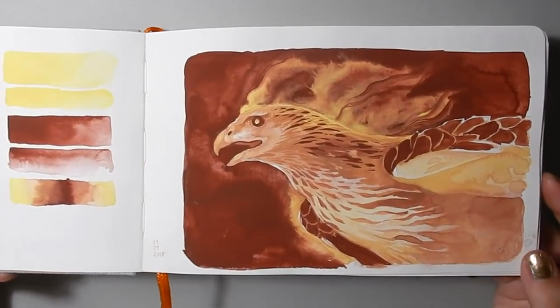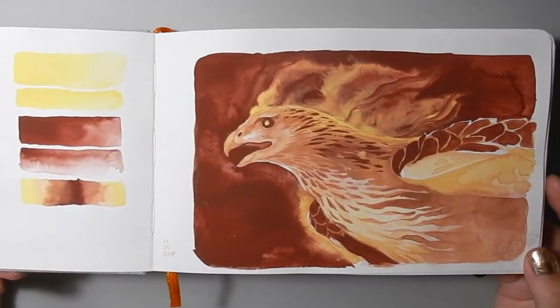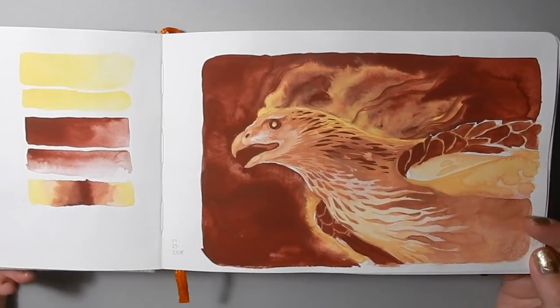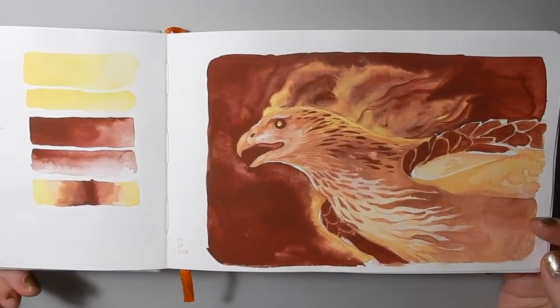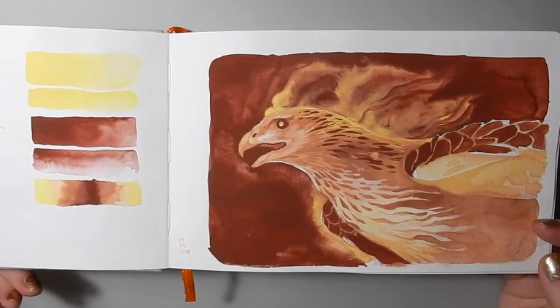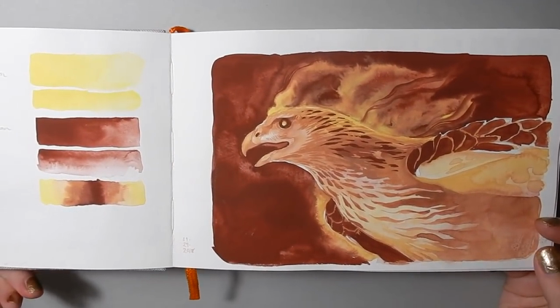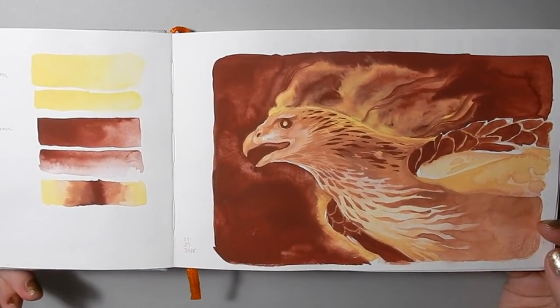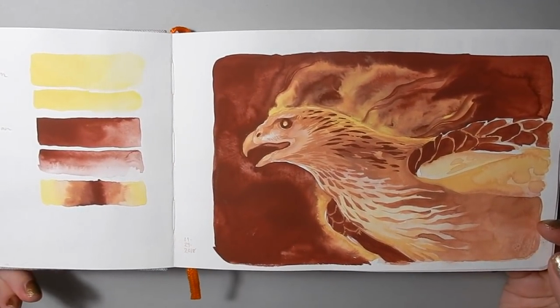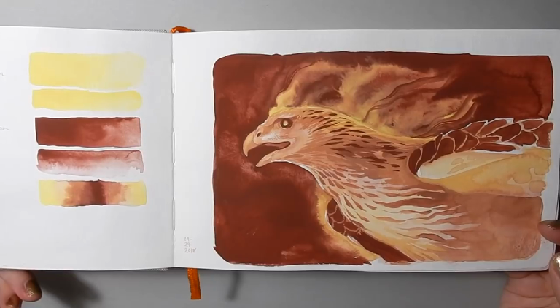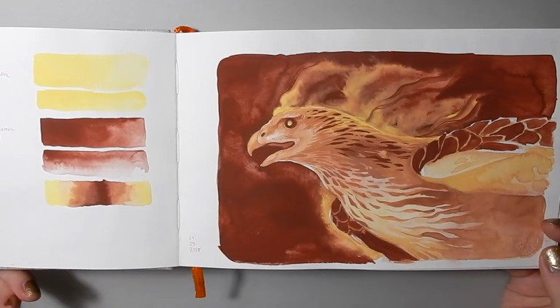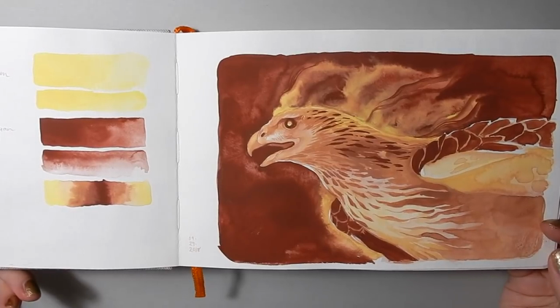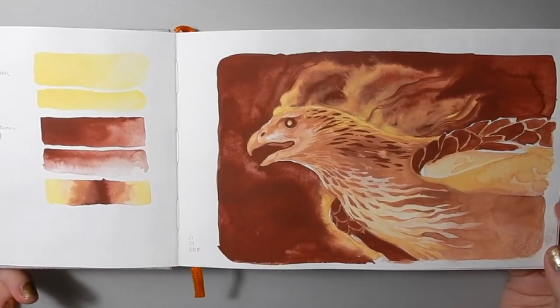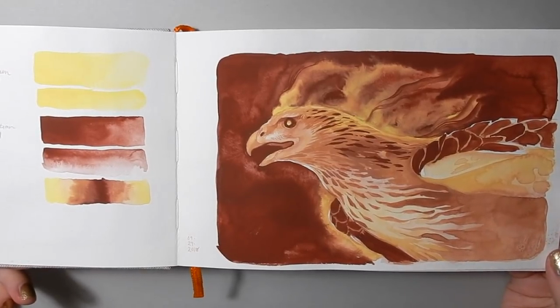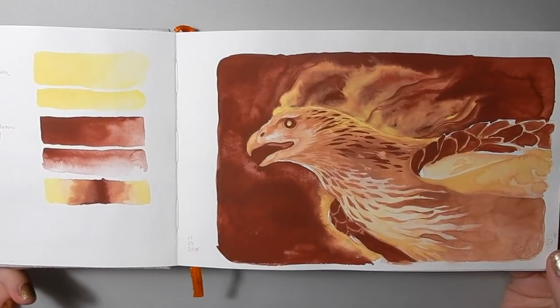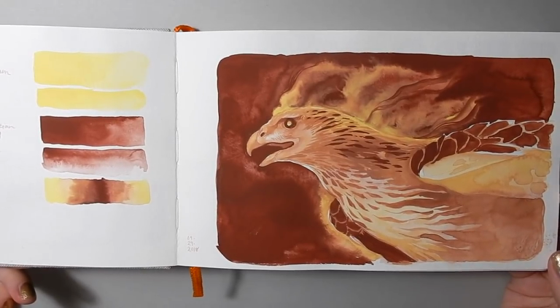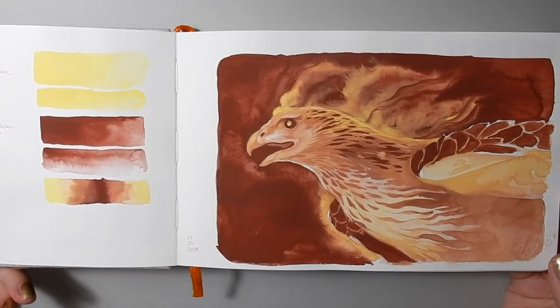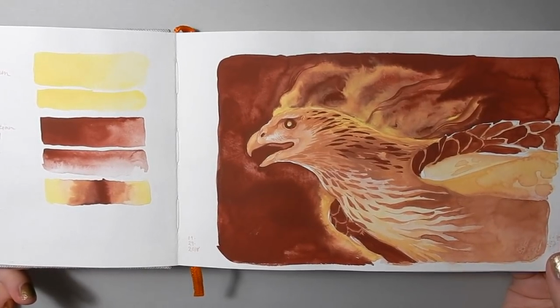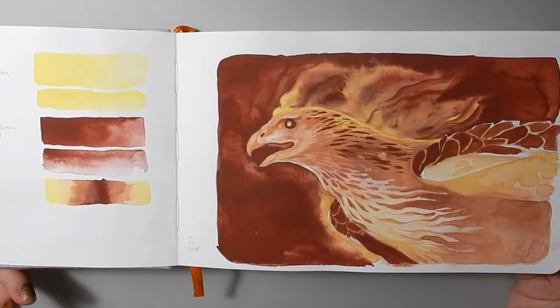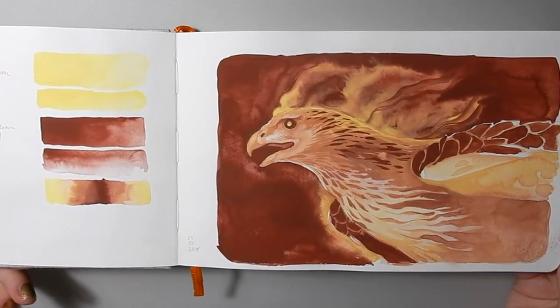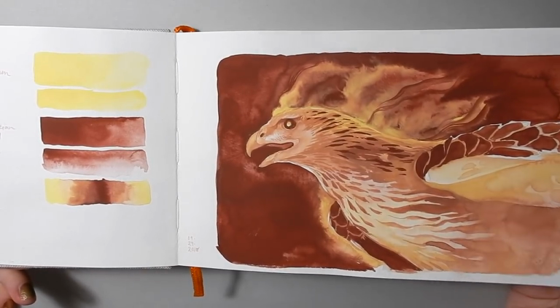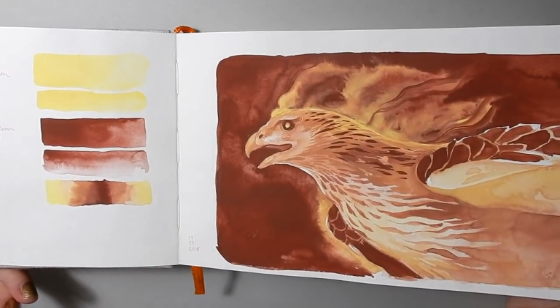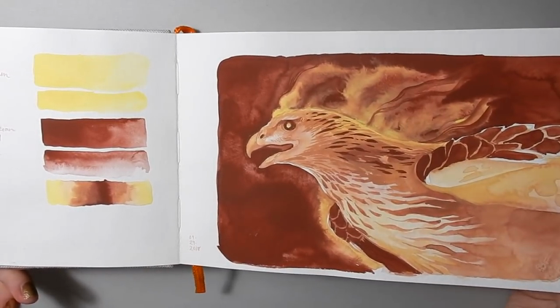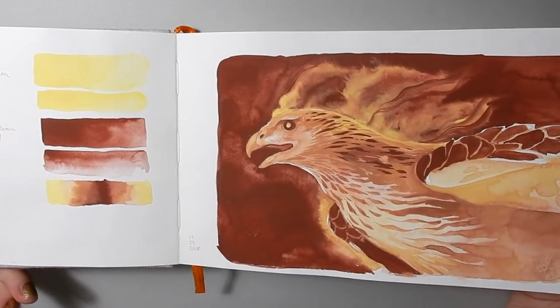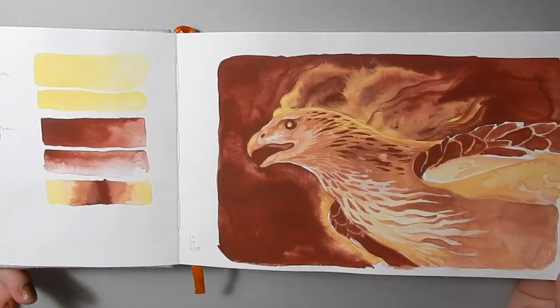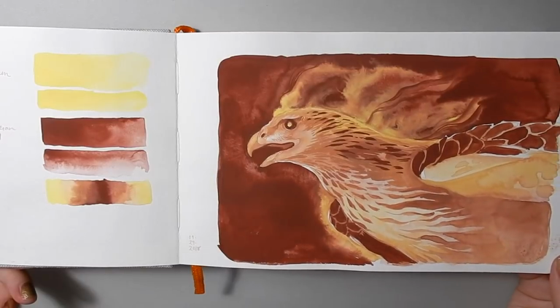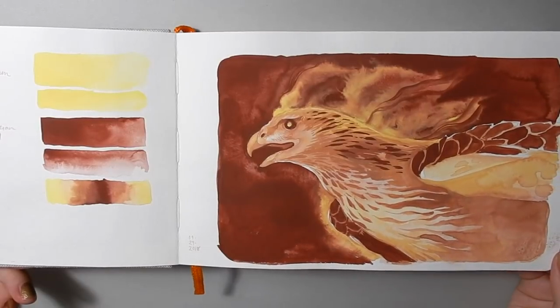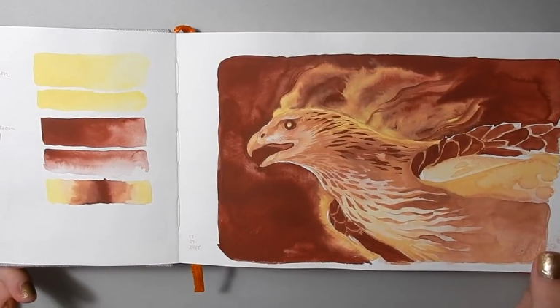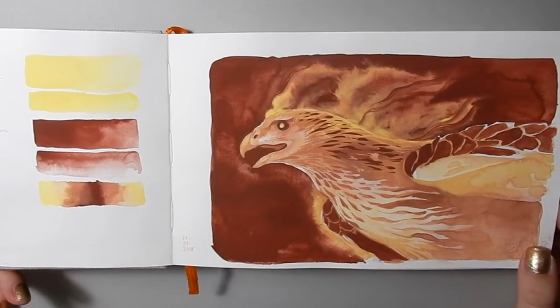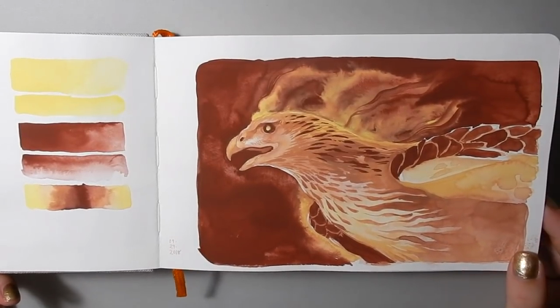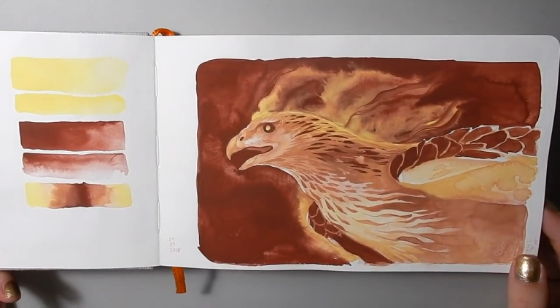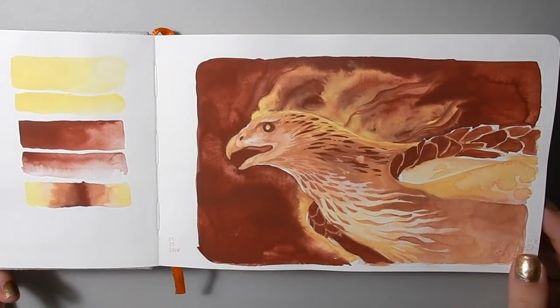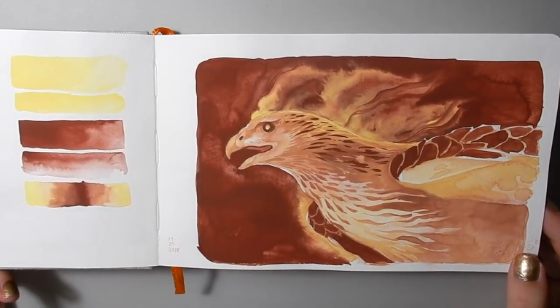This bird I painted with Otto Cano's watercolors that she made by hand, and I really like these. These are some of my favorites in my handmade watercolor palette.